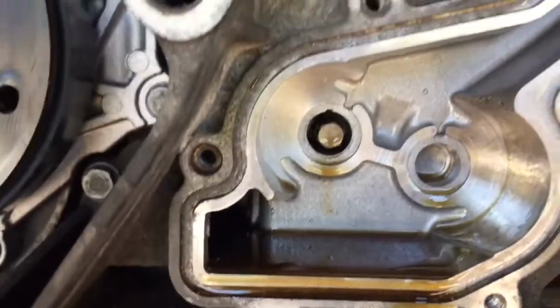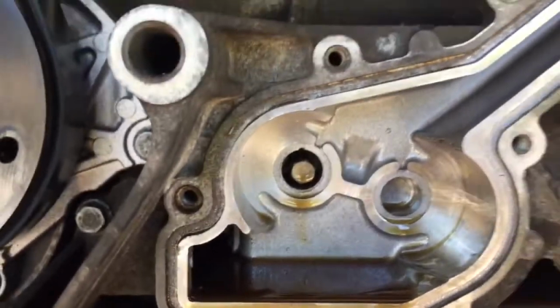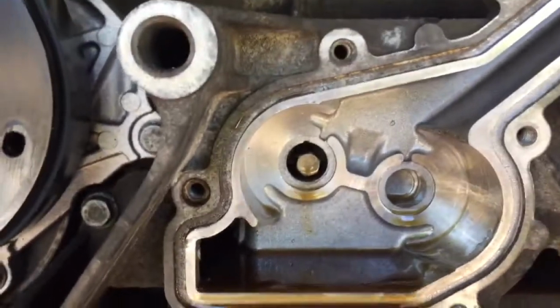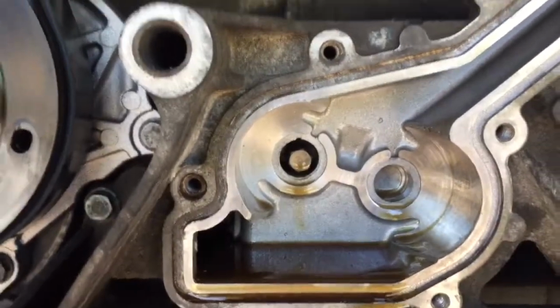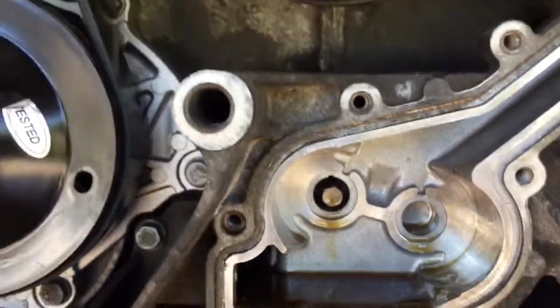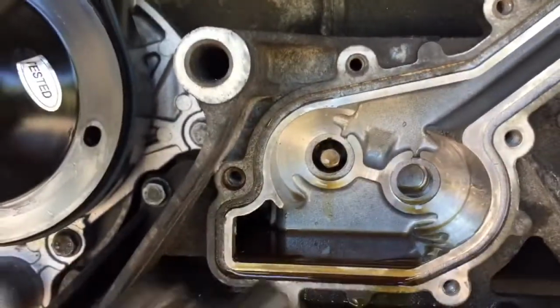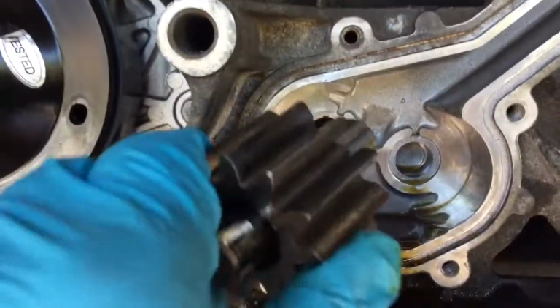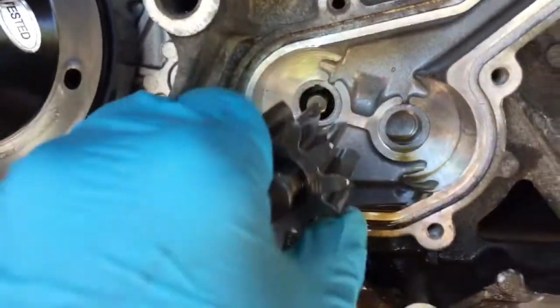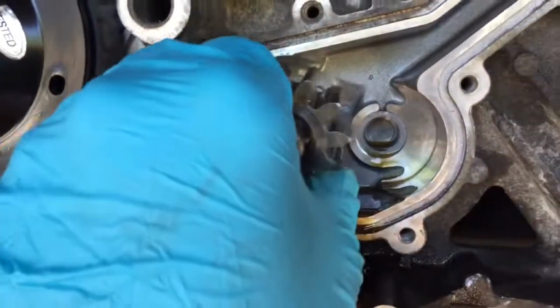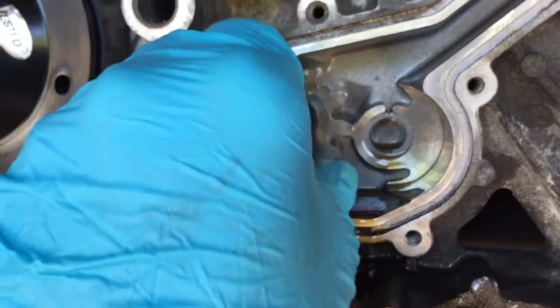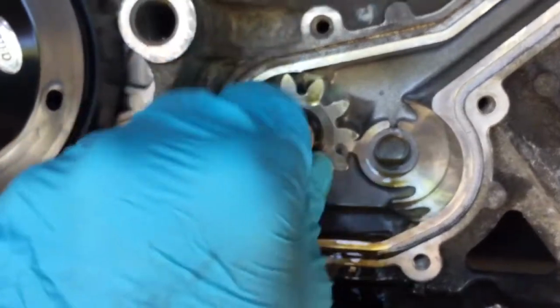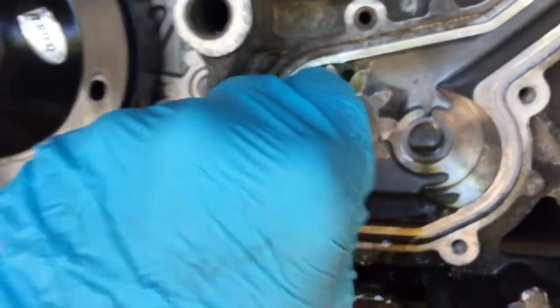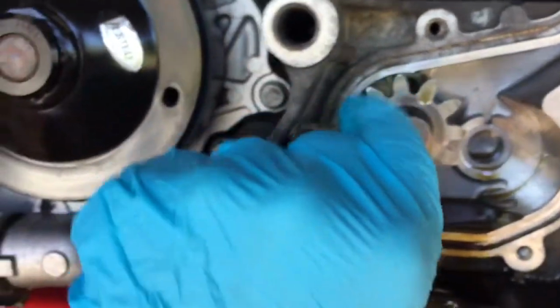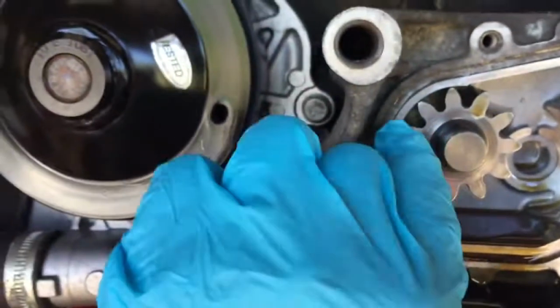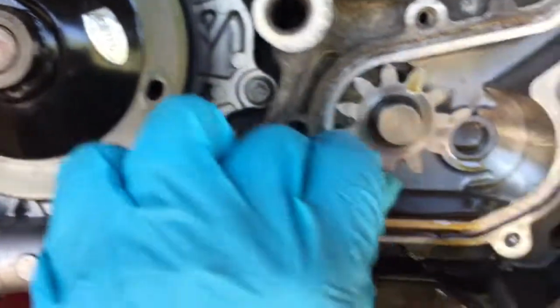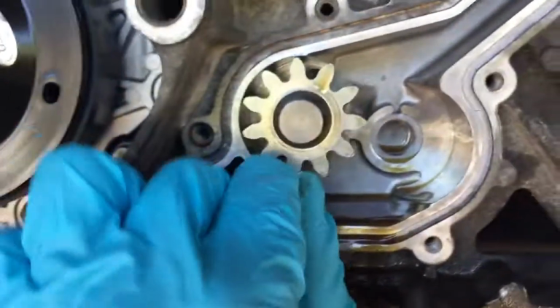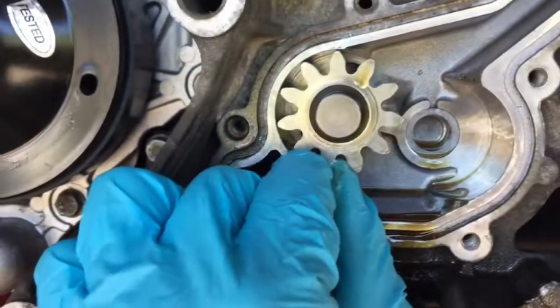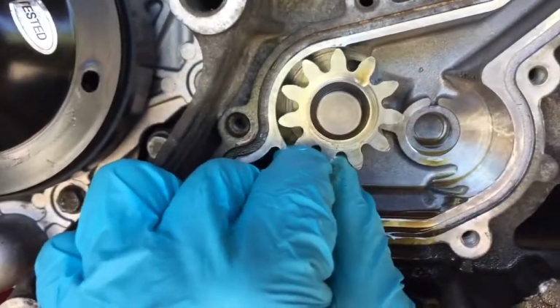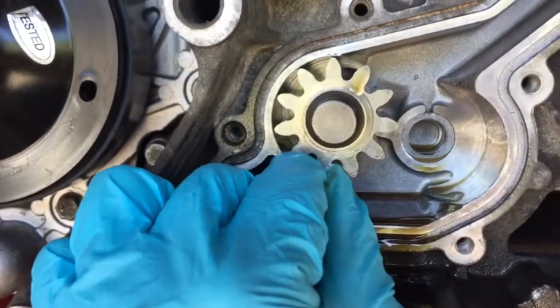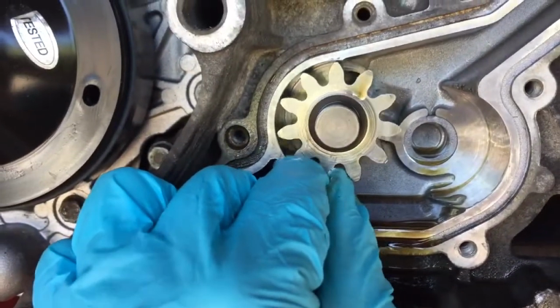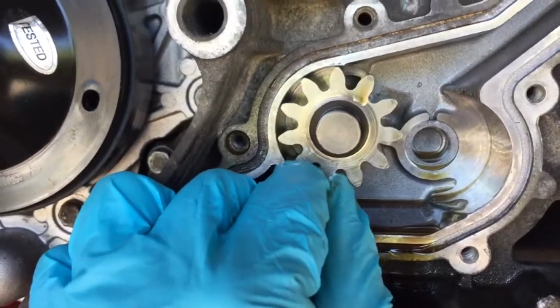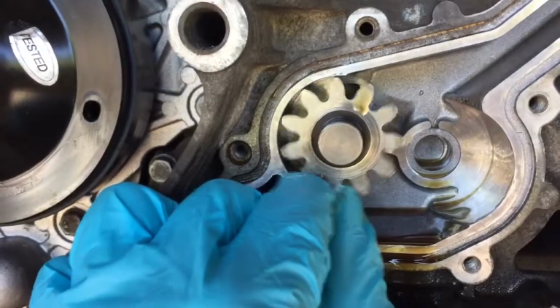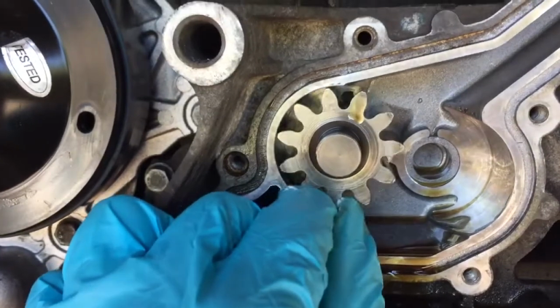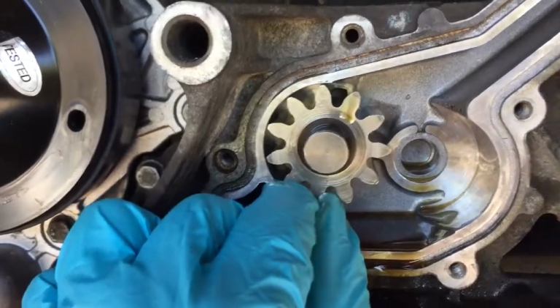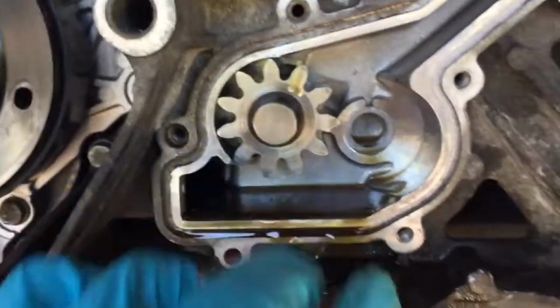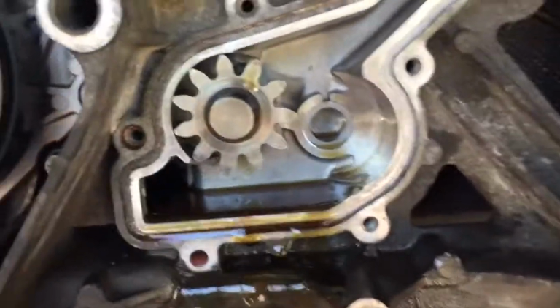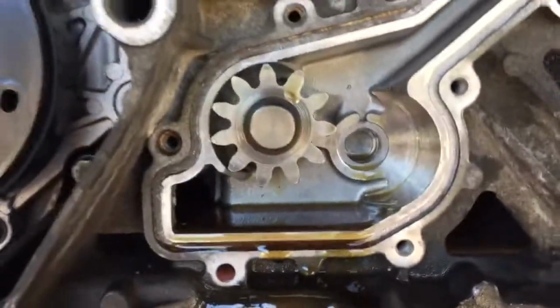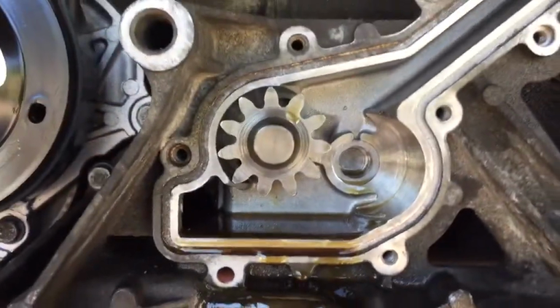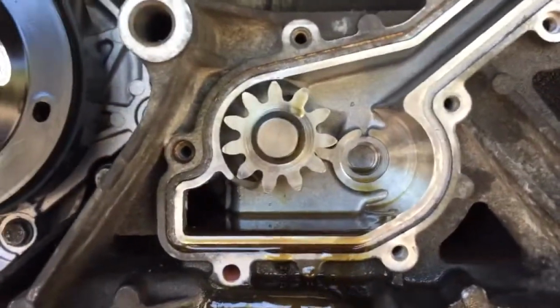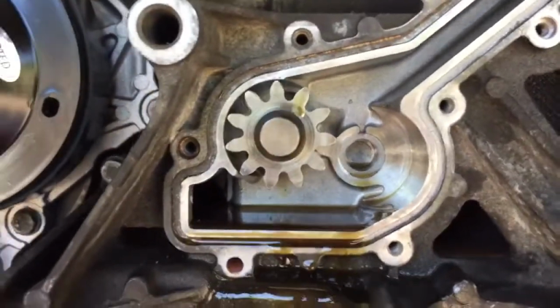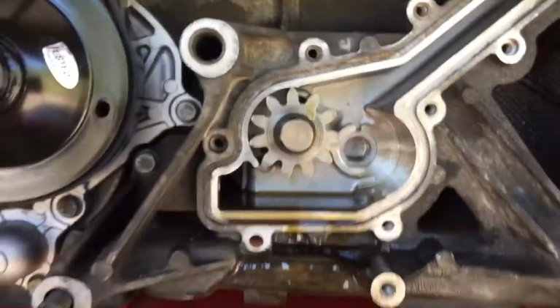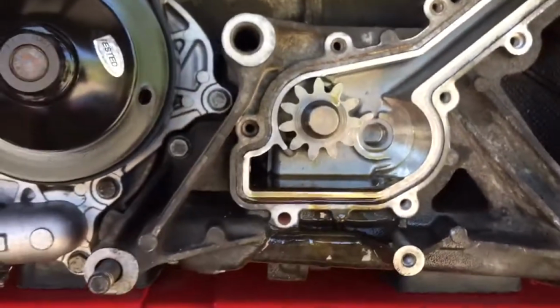However, if I put this gear back in — now this could be normal again, I'm not sure — there is a bit of play there. But I can't see any reason as to why I'm only getting one bar of oil pressure.